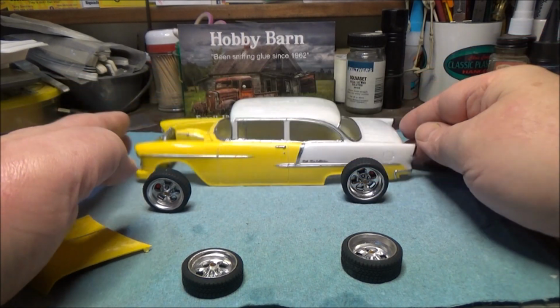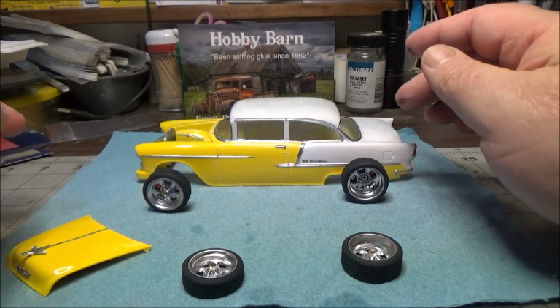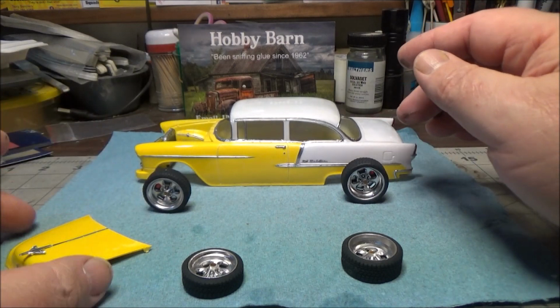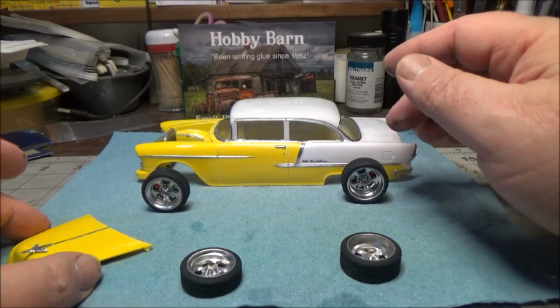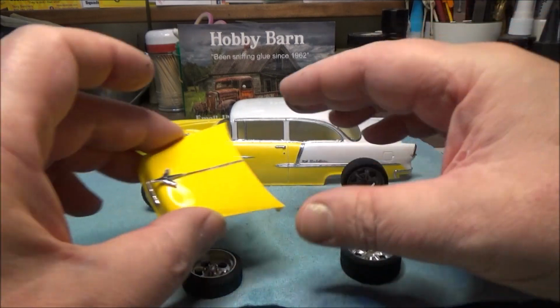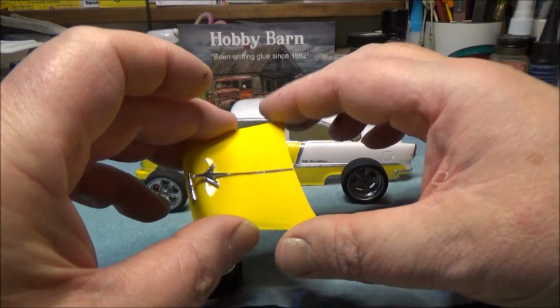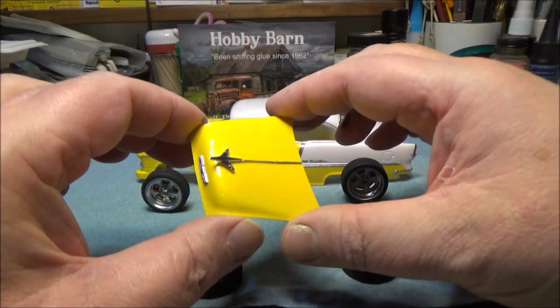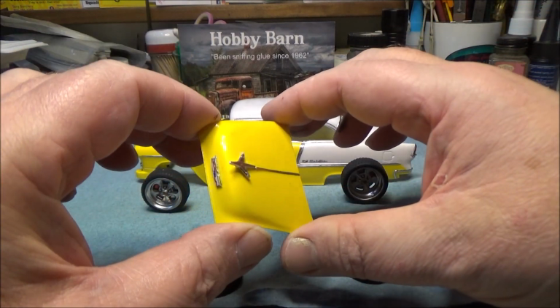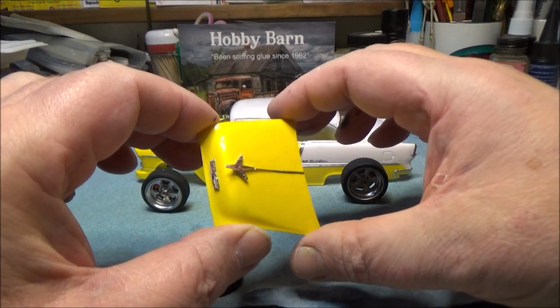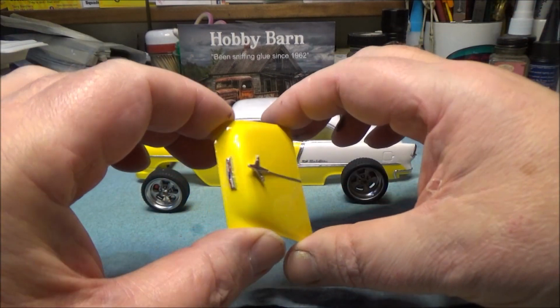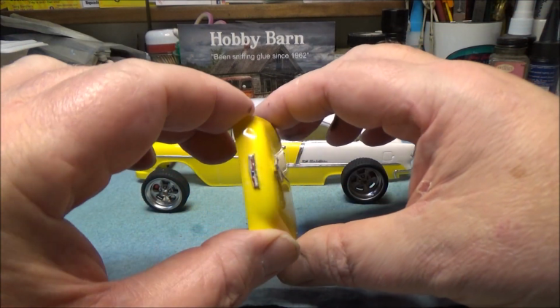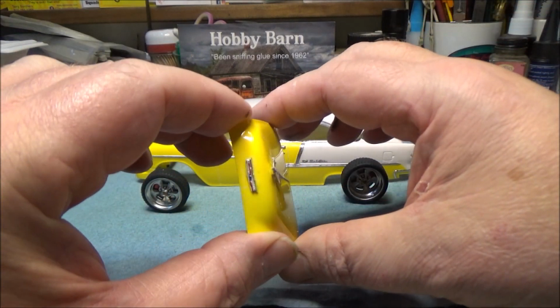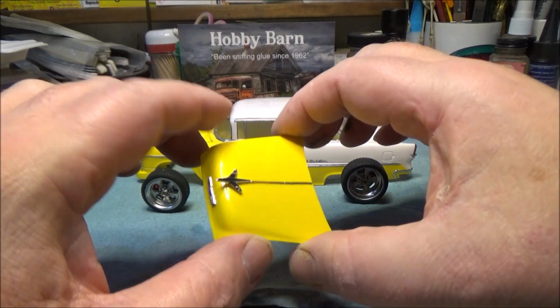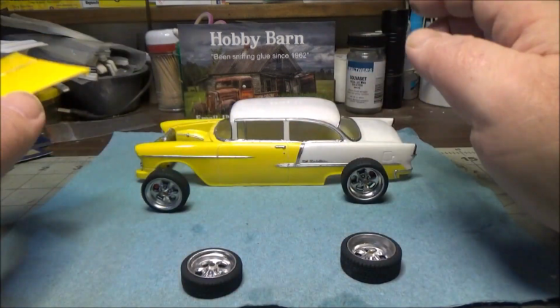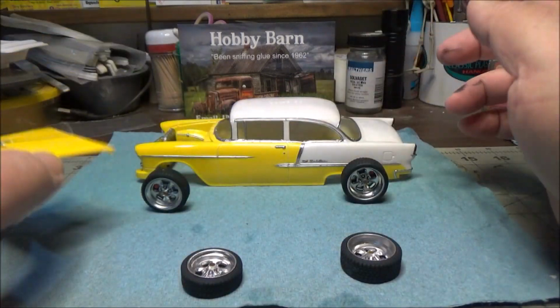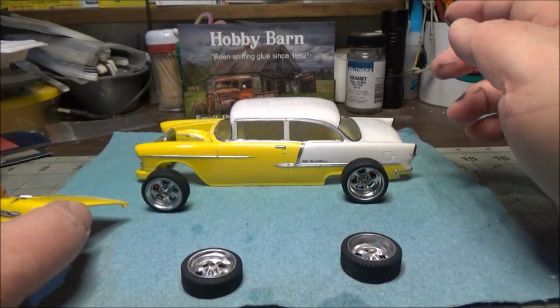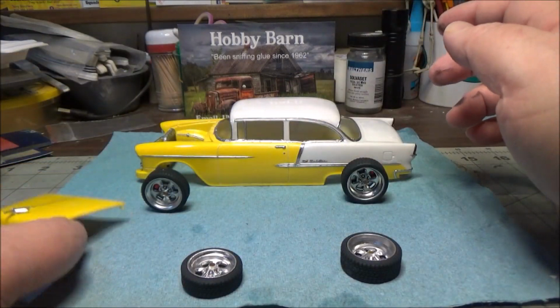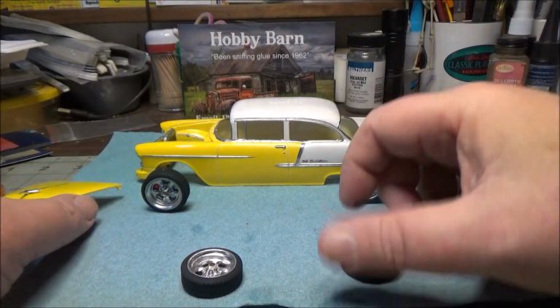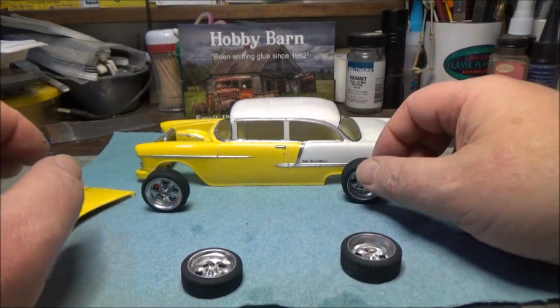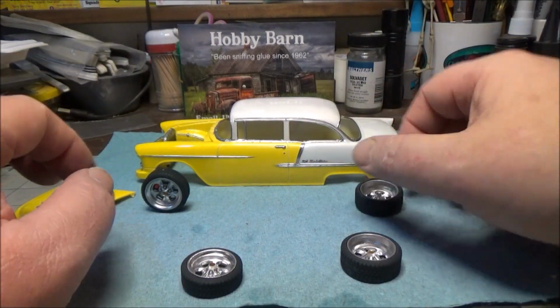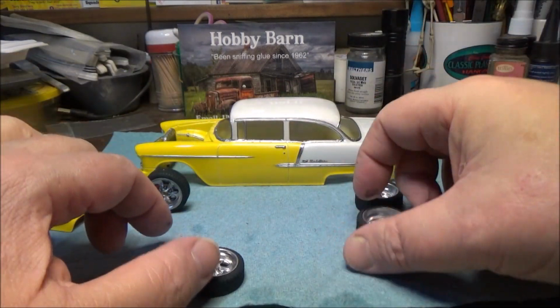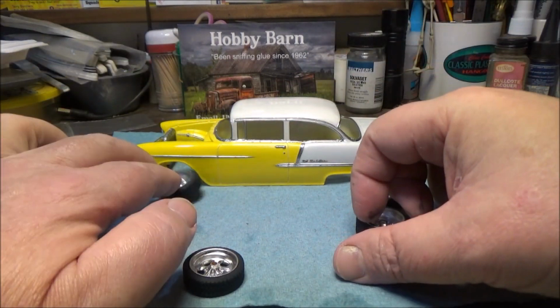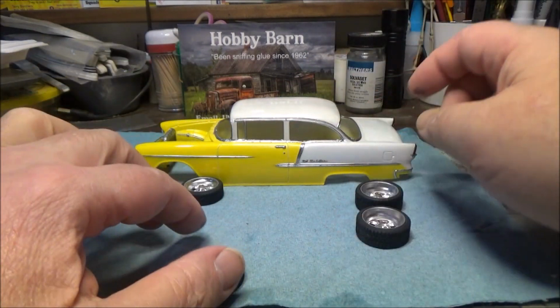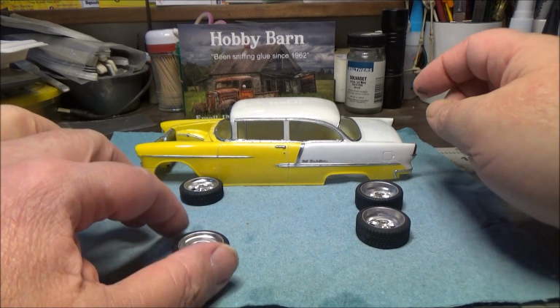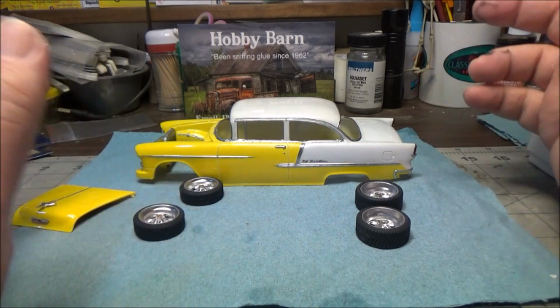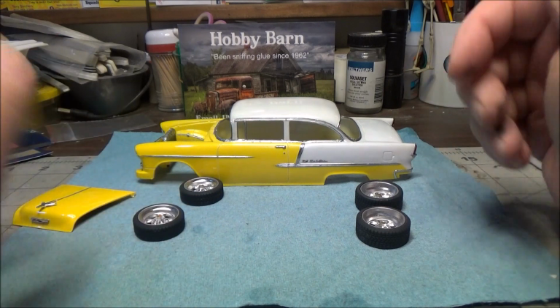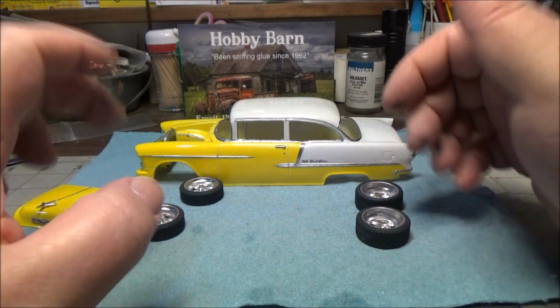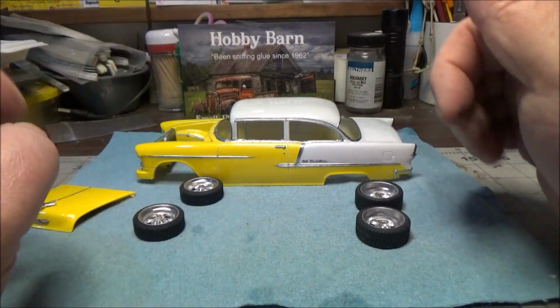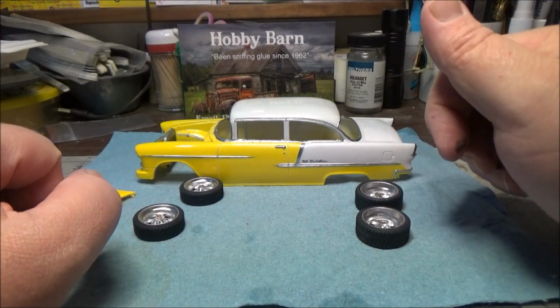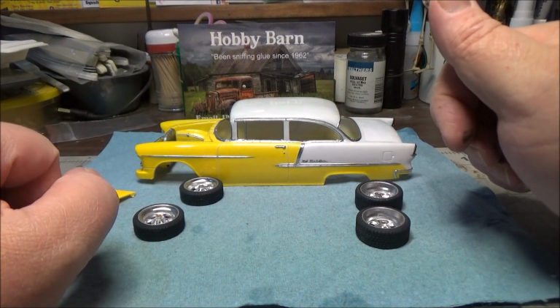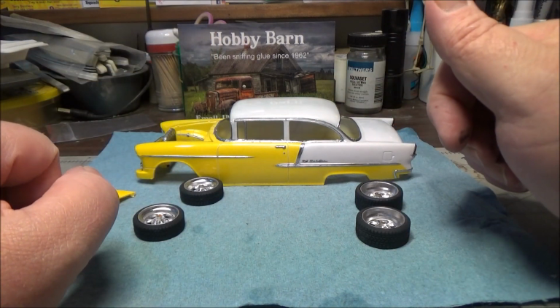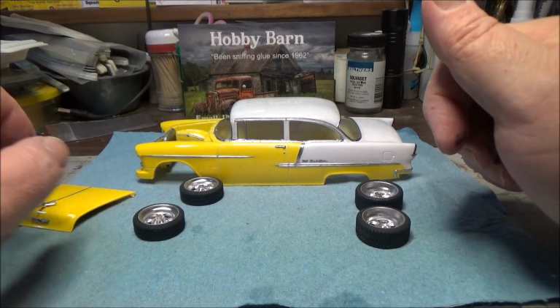Making it out as a street machine, we went ahead and put the bird on the hood and we've got all the bright work done on it. So the body is basically ready for final assembly.